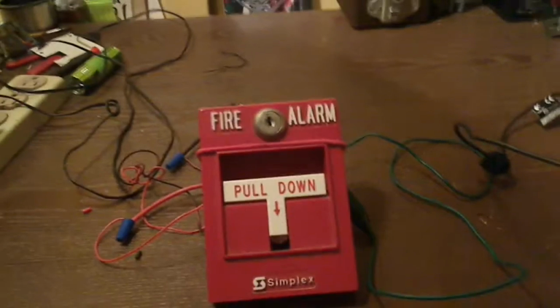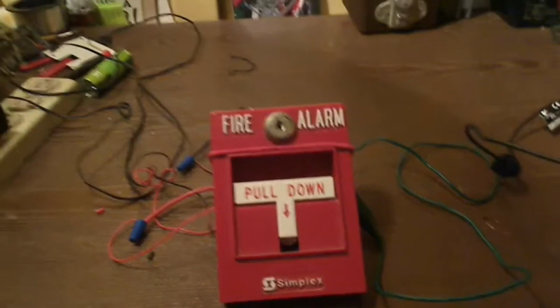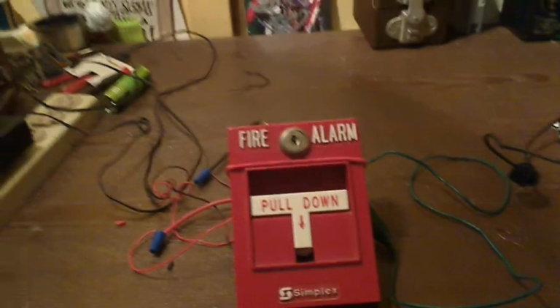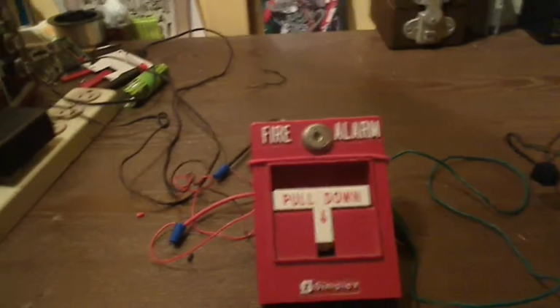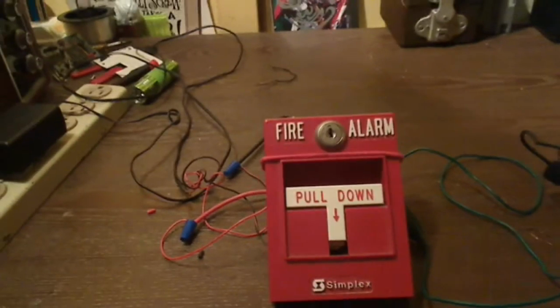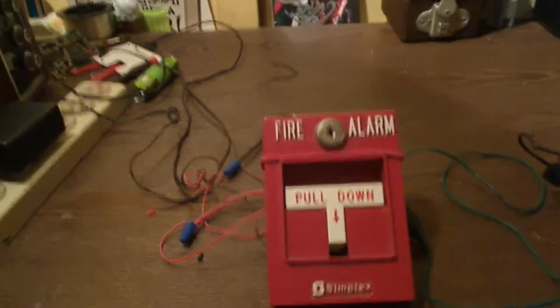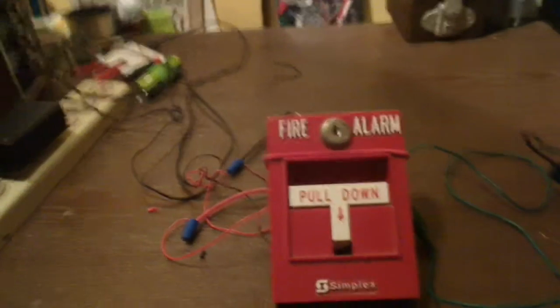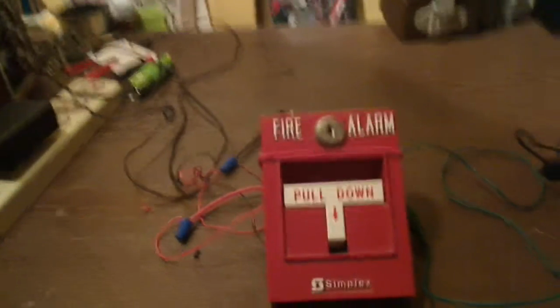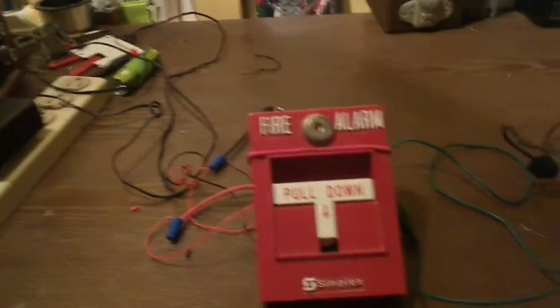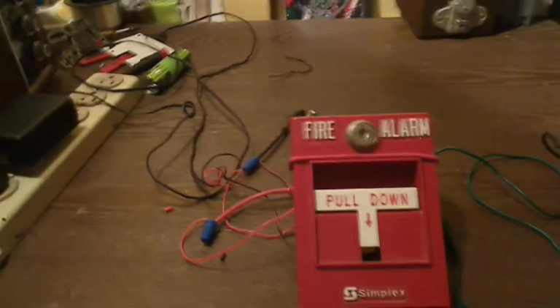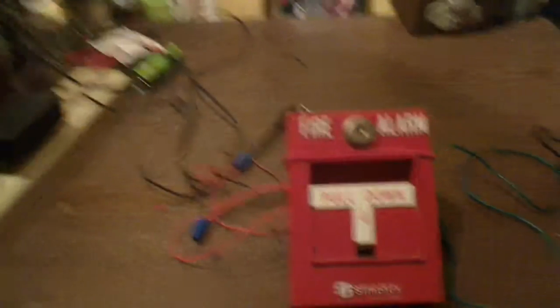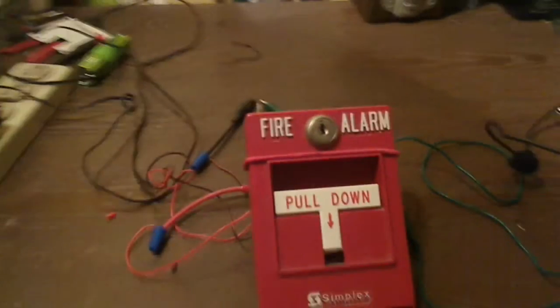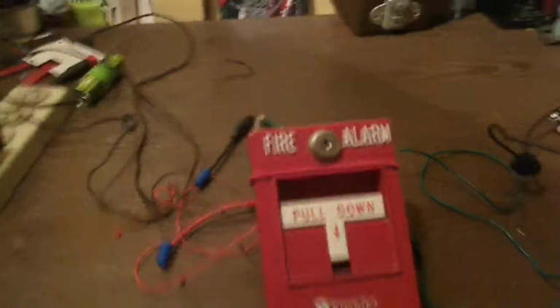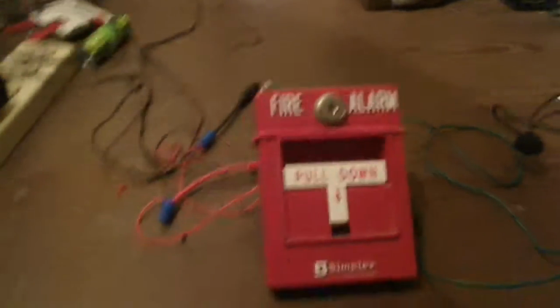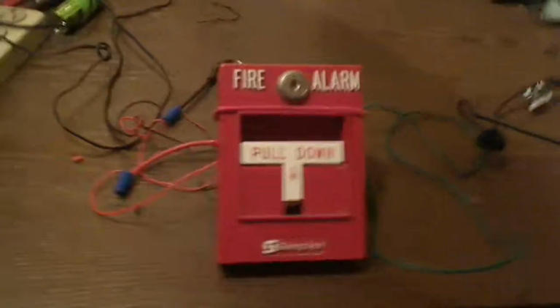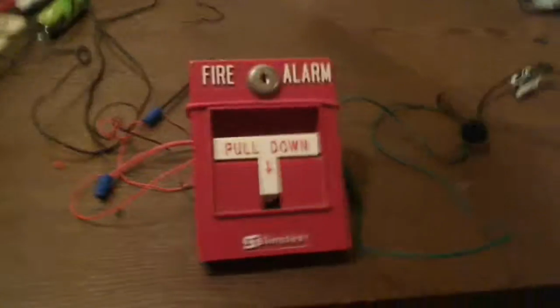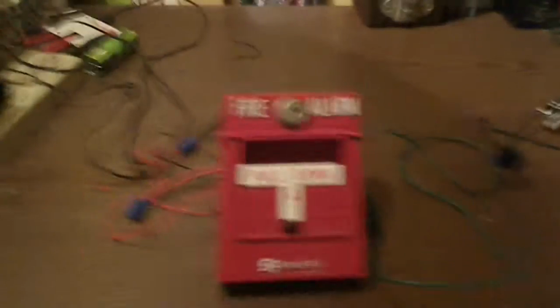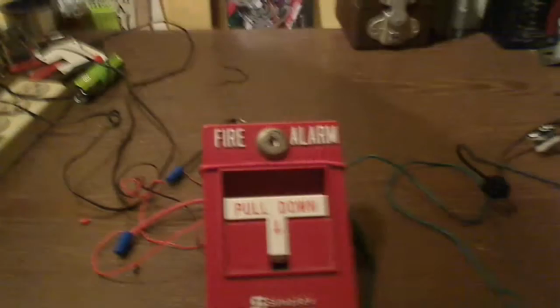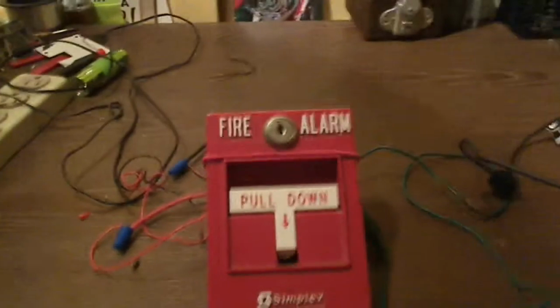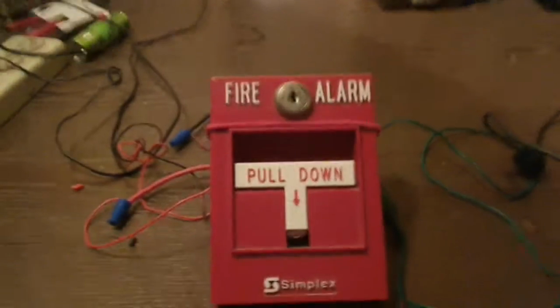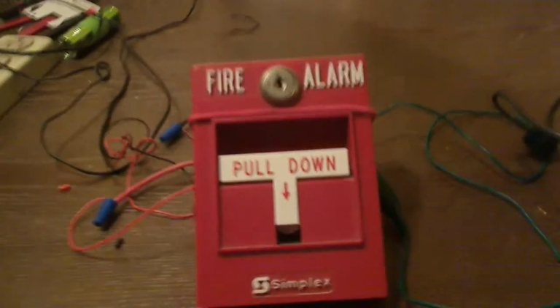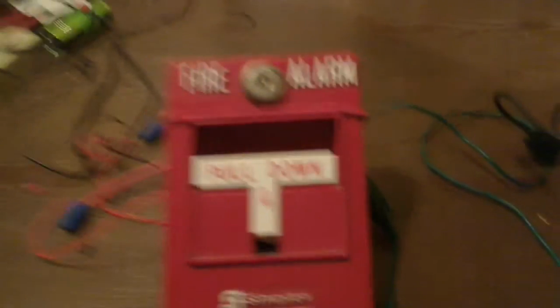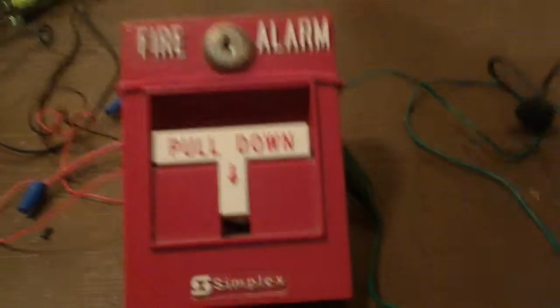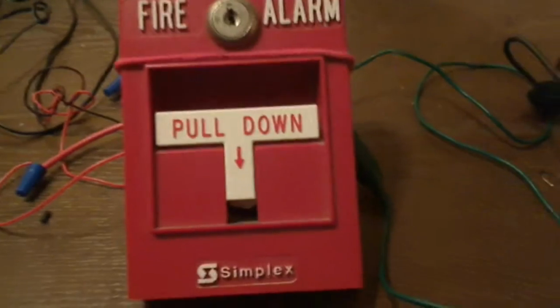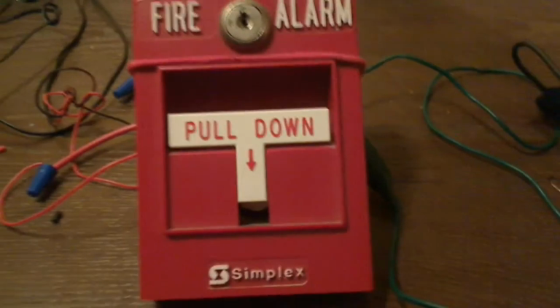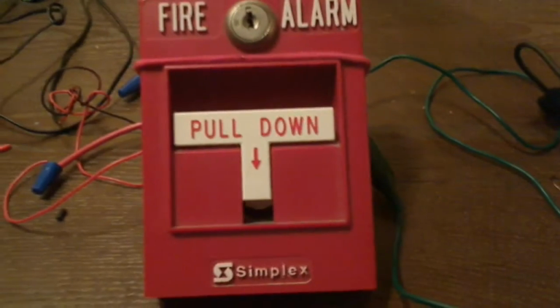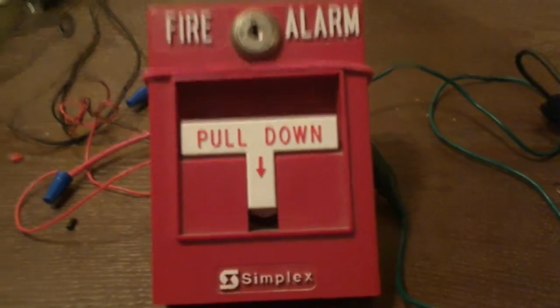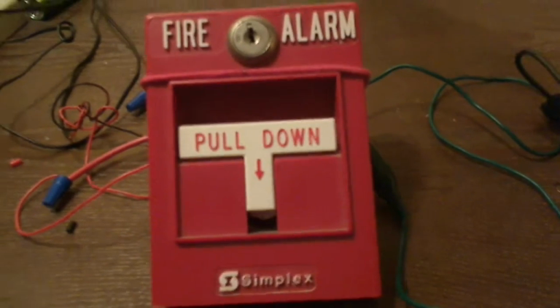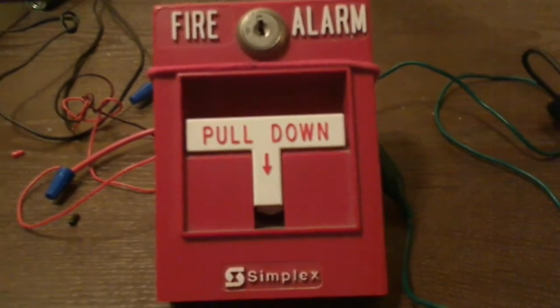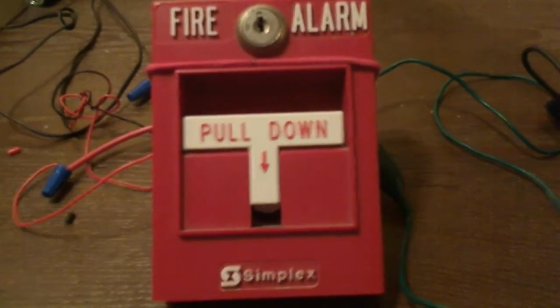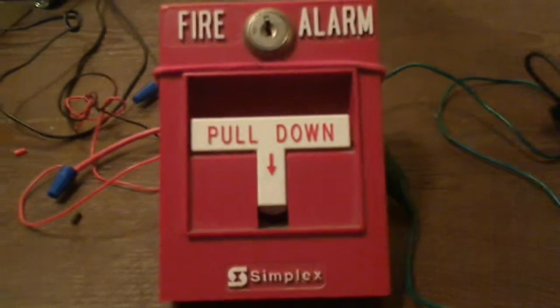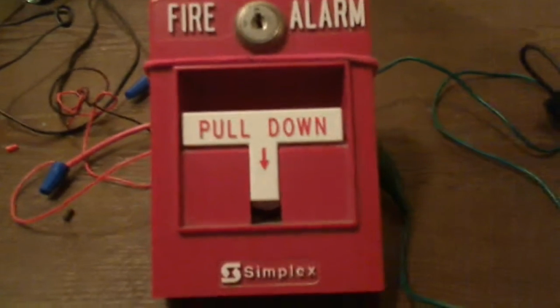Thank you for tuning in to Dual Indie Fire Alarm. Today you're going to be seeing a demonstration of my Simplex 2099-9795 addressable pull station.